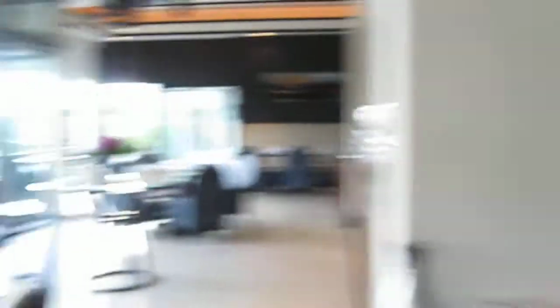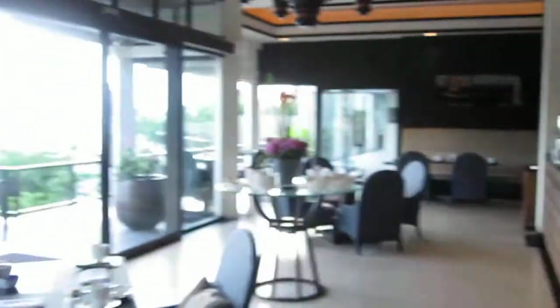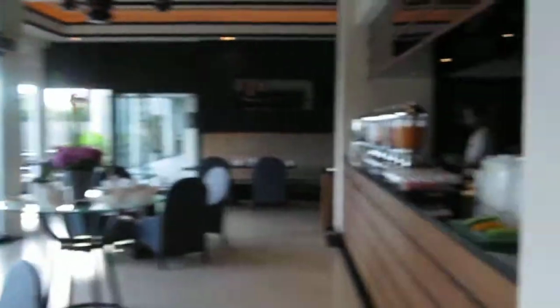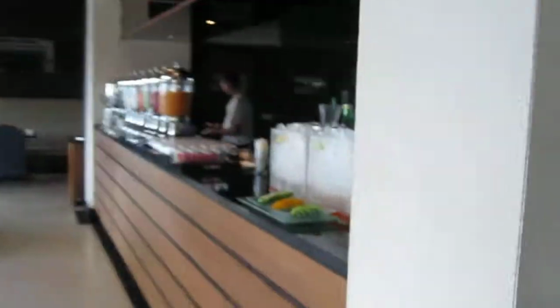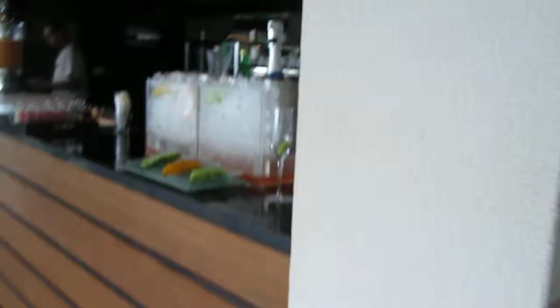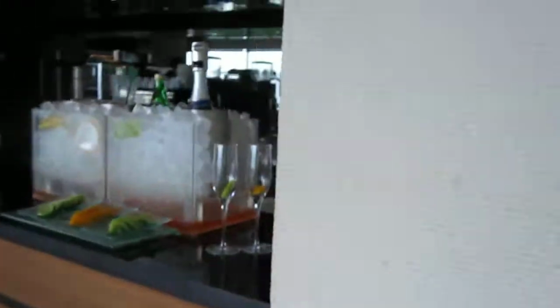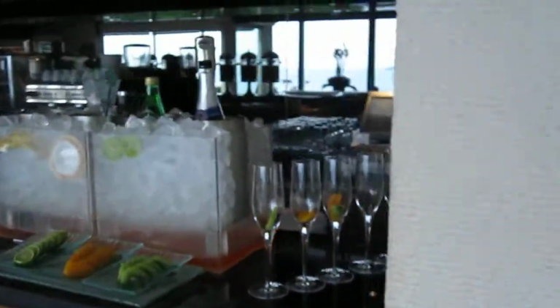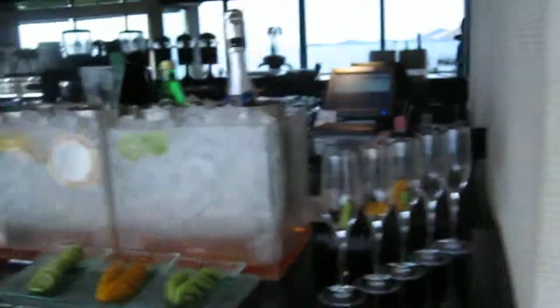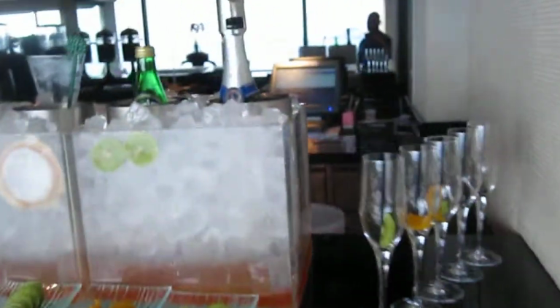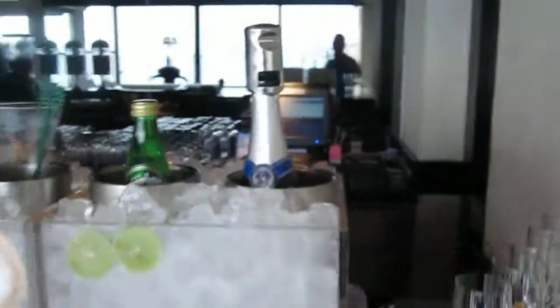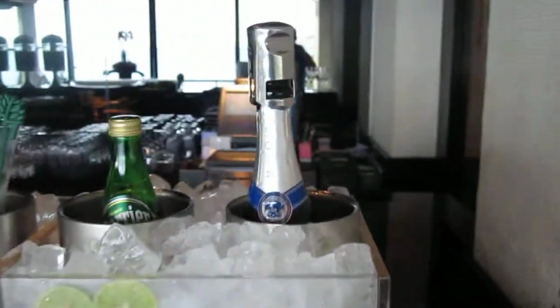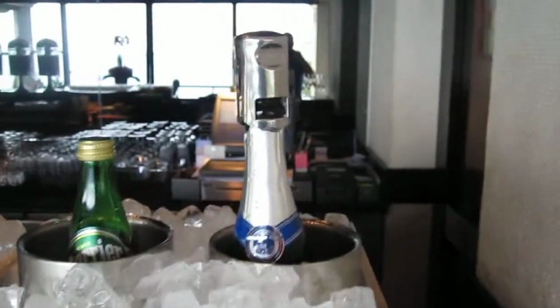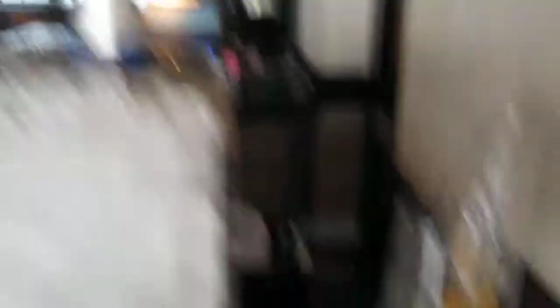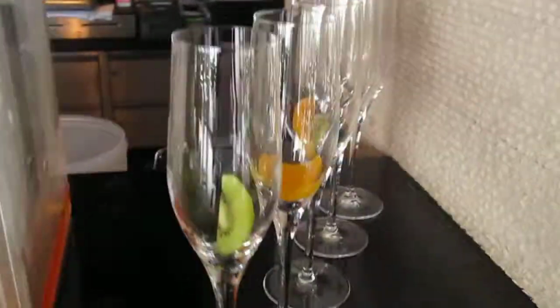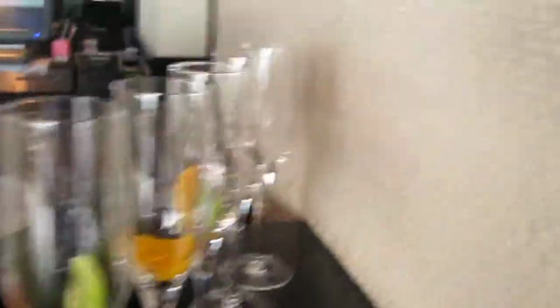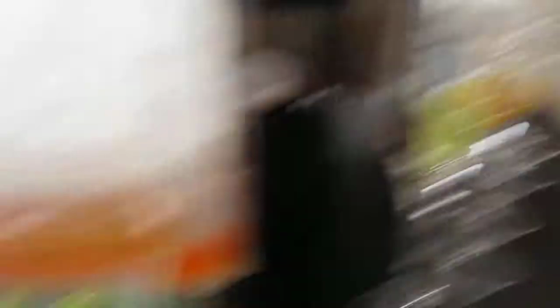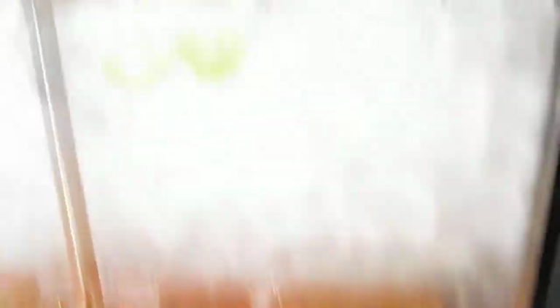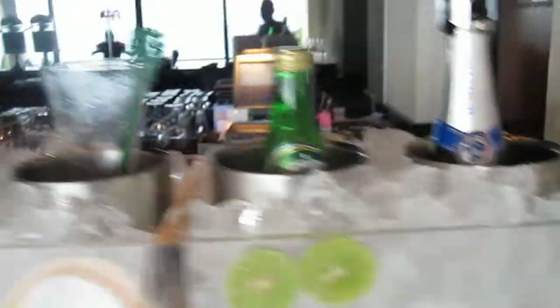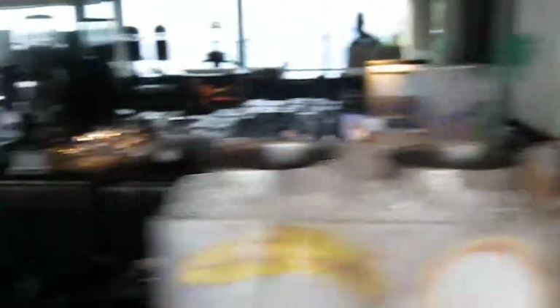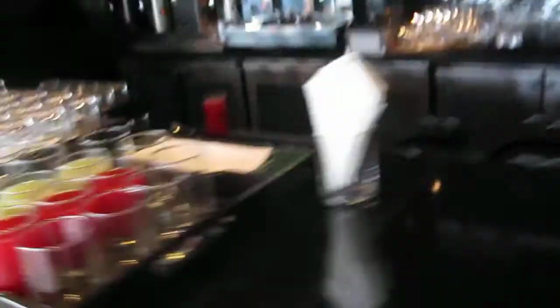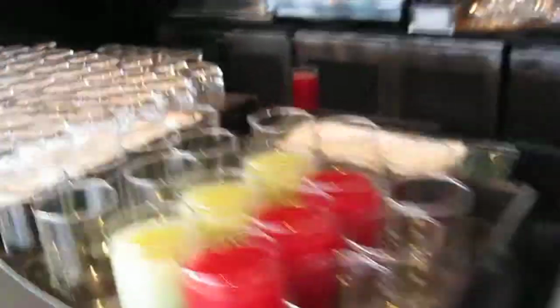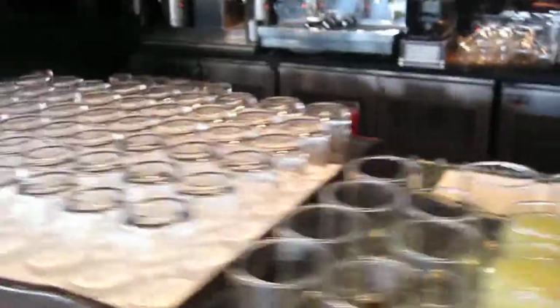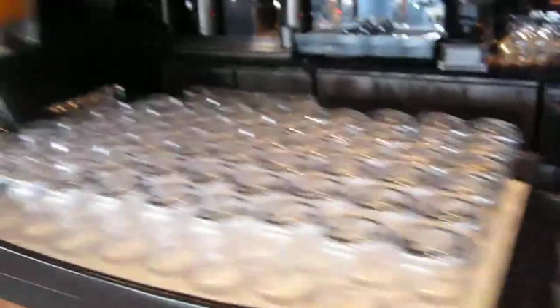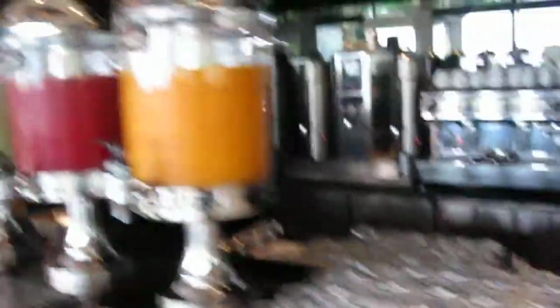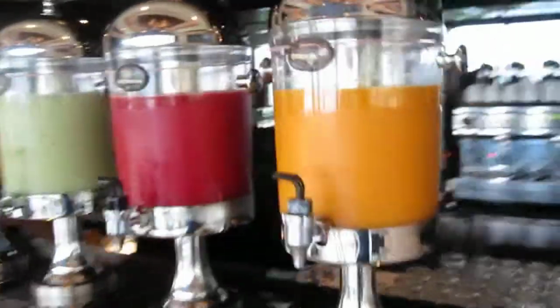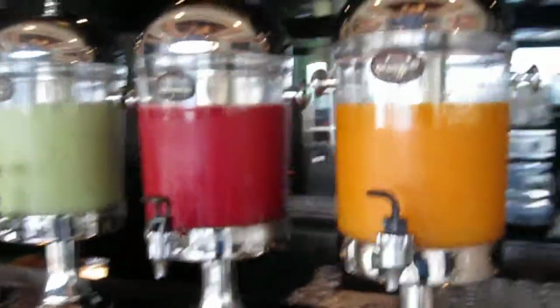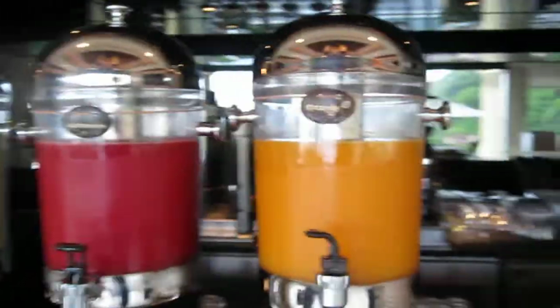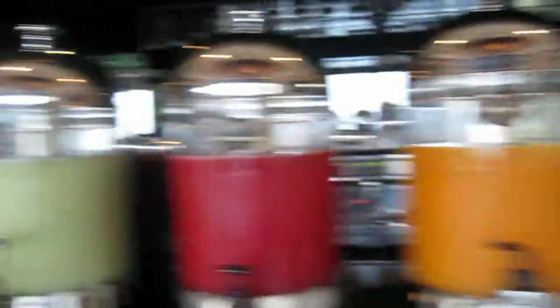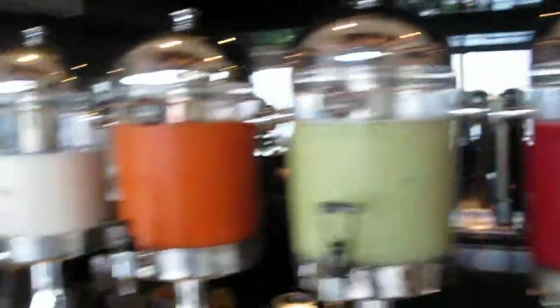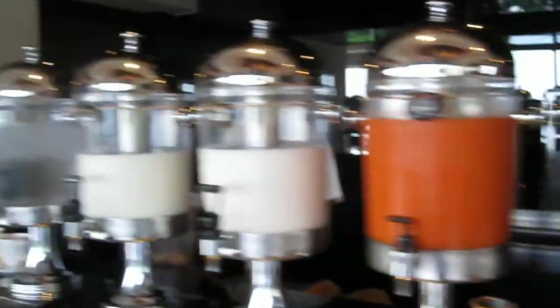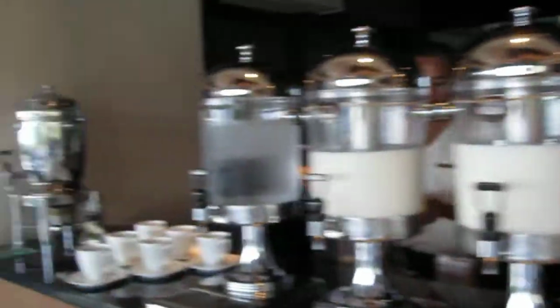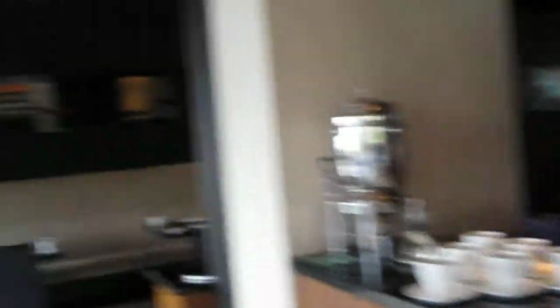Right now I'm the only one in here because I'm going fishing today. They have champagne for mimosas at any time, different juices — all homemade: carrot, watermelon — and coffee.